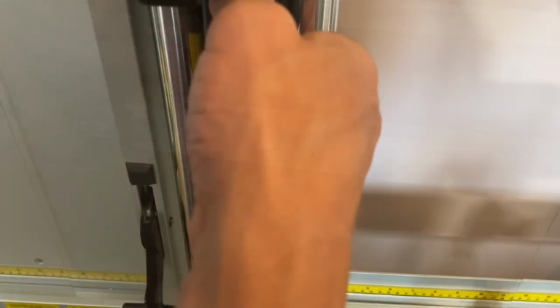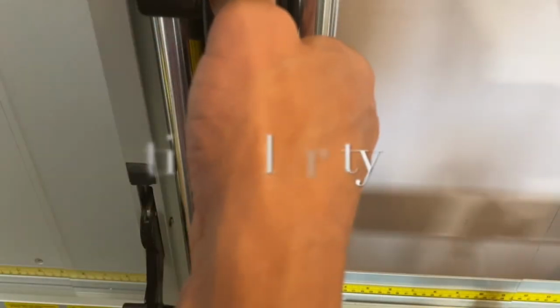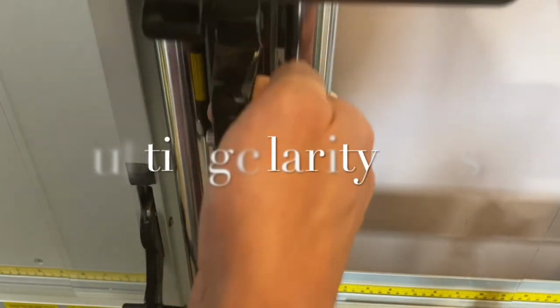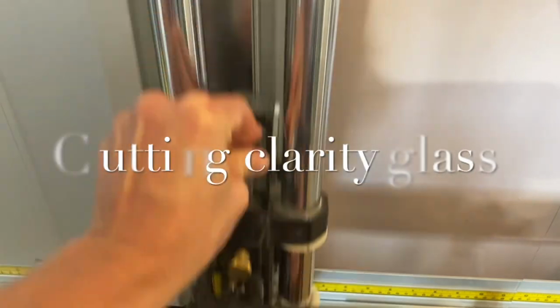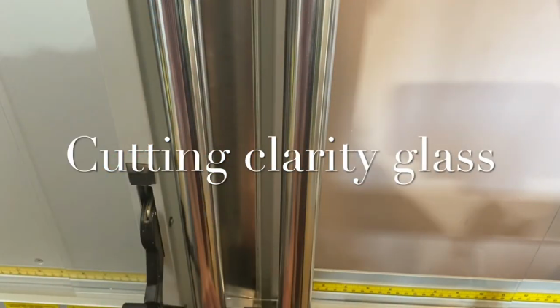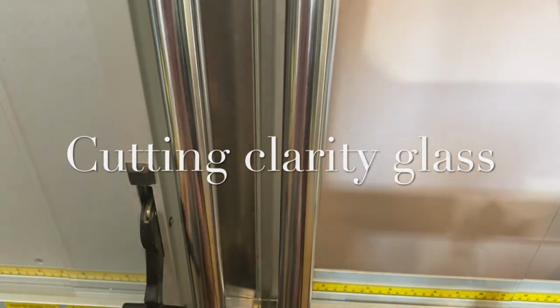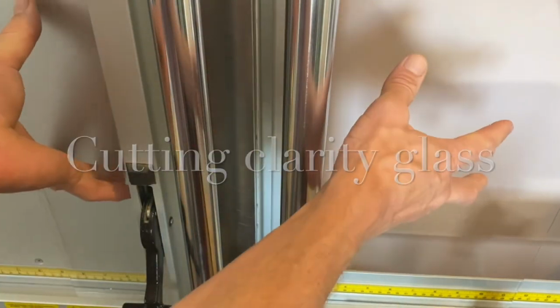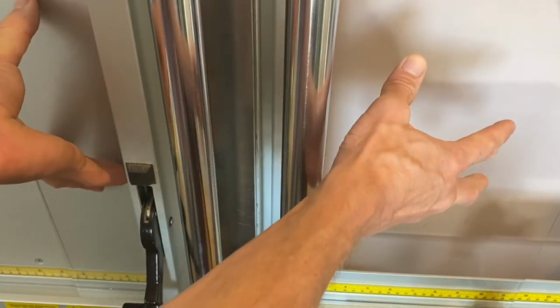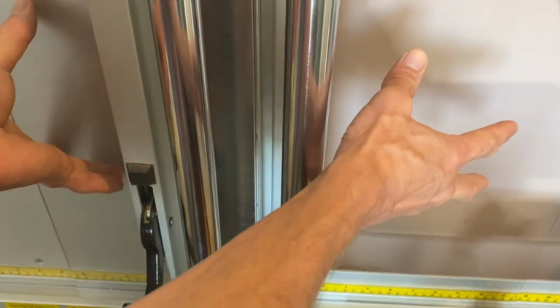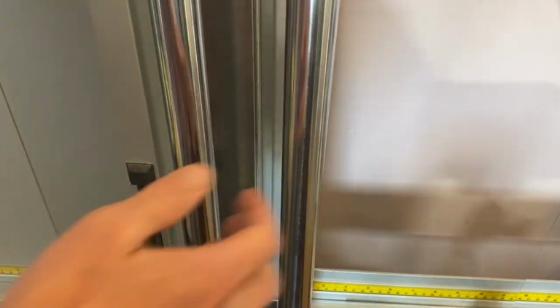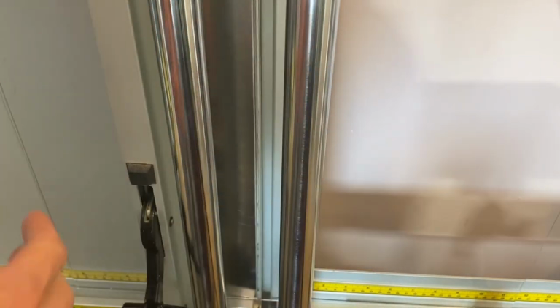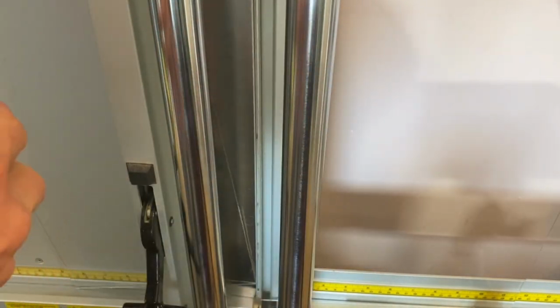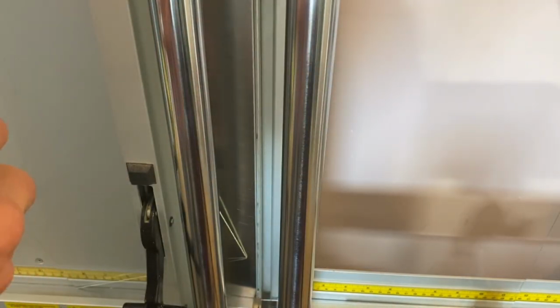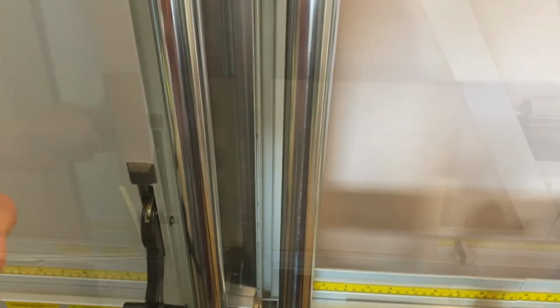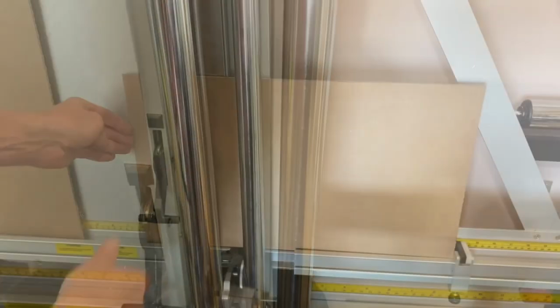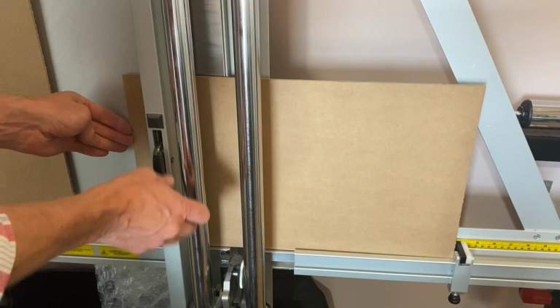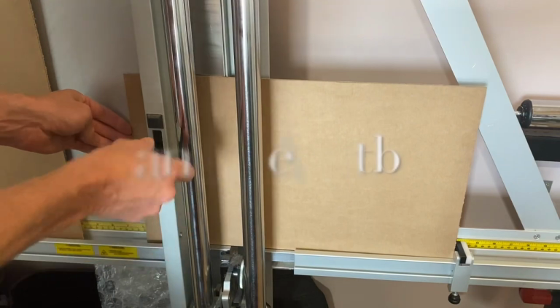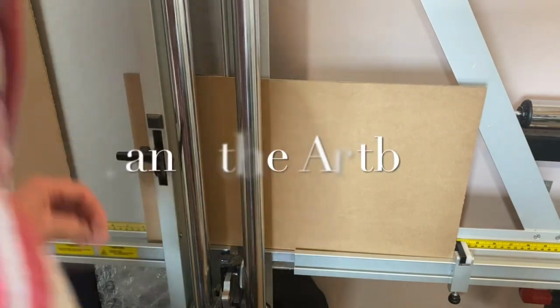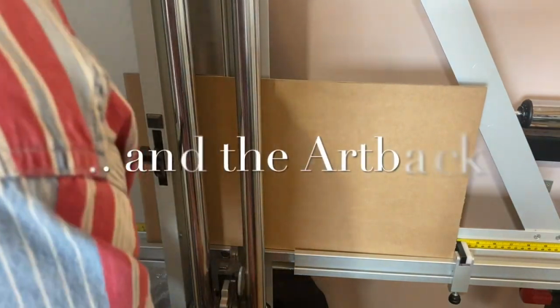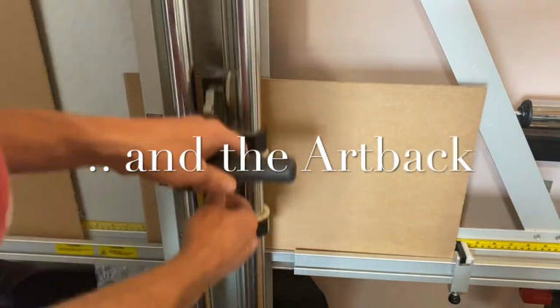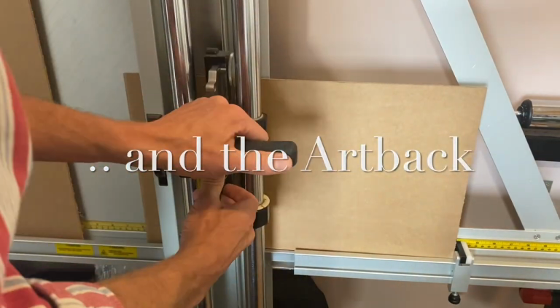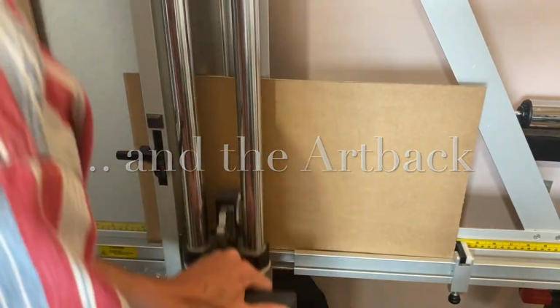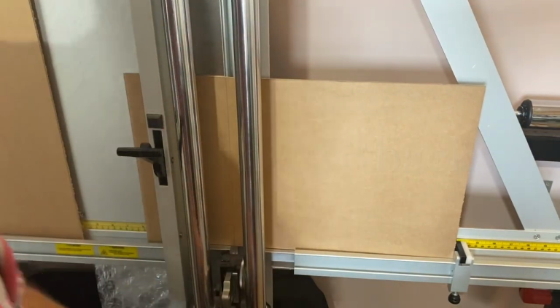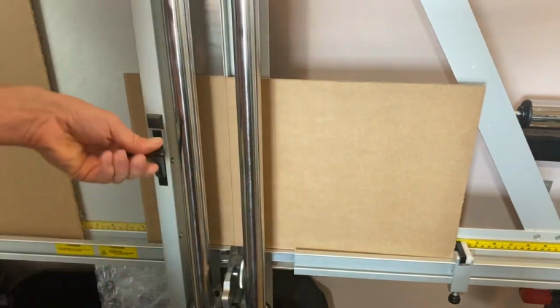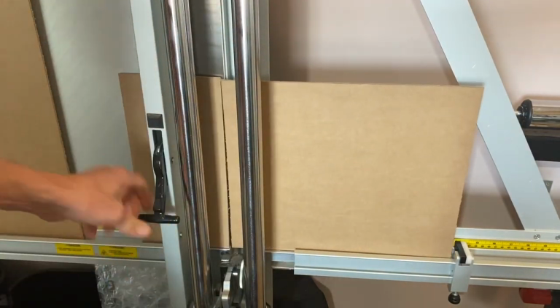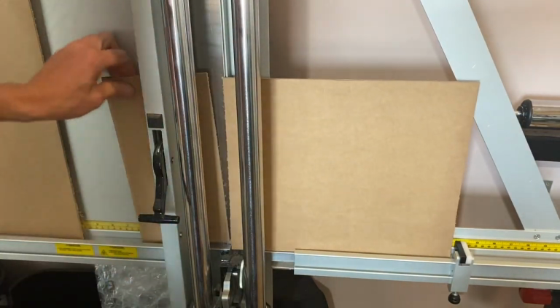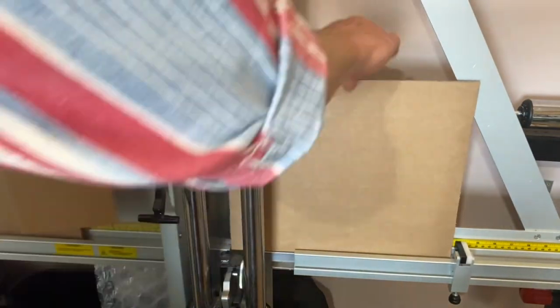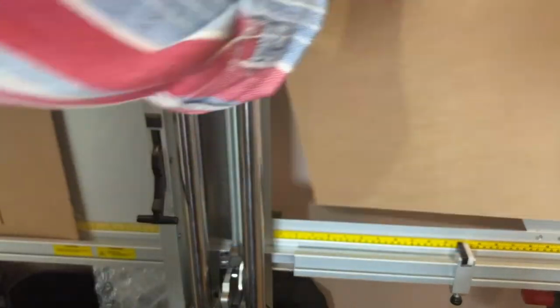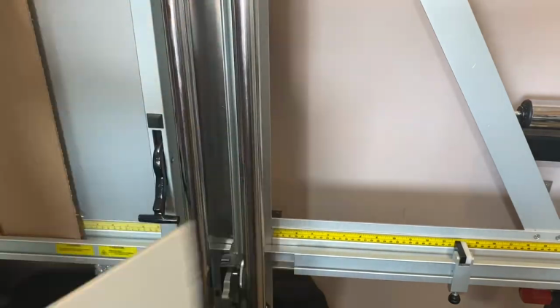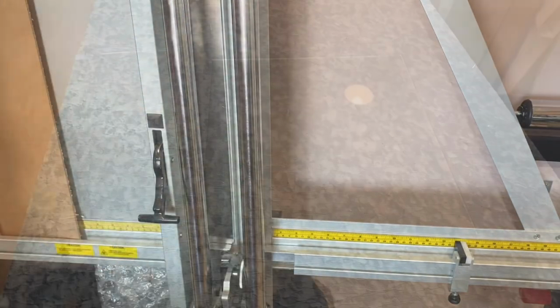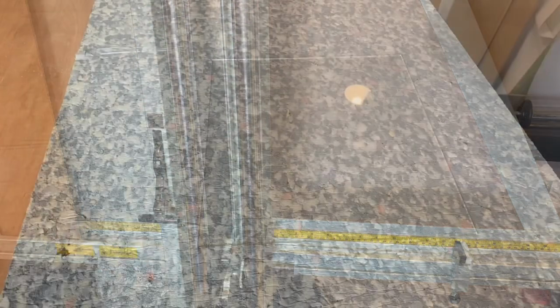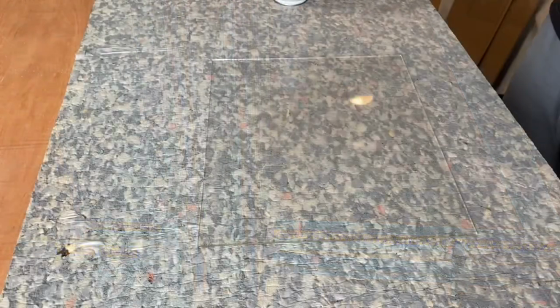Time to cut the glass. I'm using an art glass clarity glass AR70 which comes with 70% UV protection and the art back.